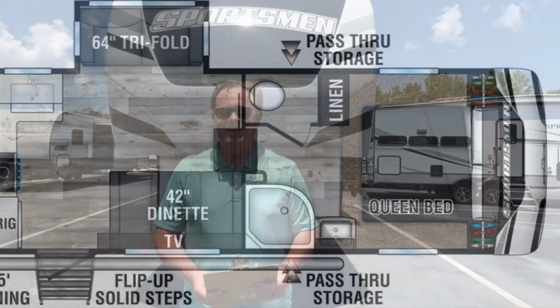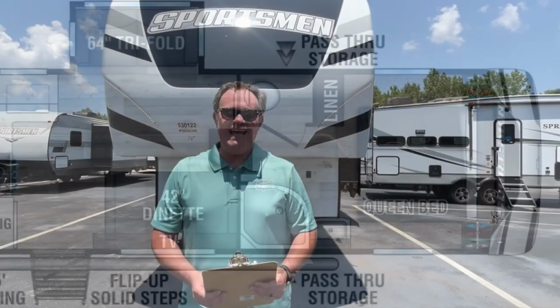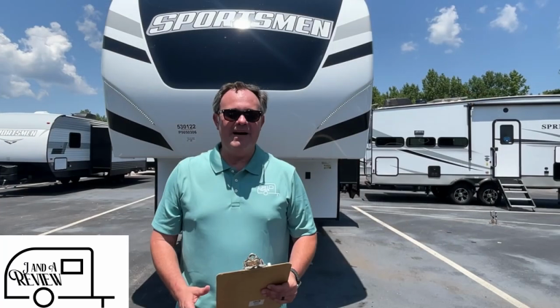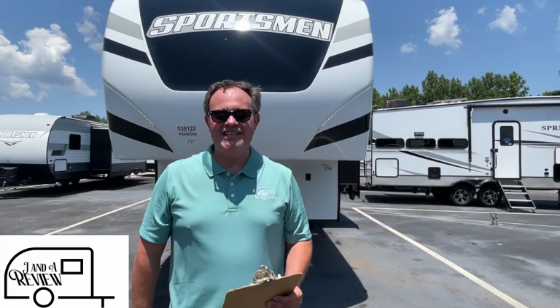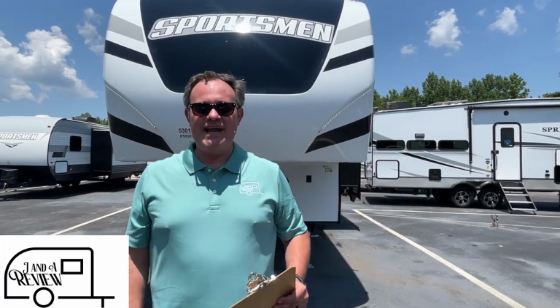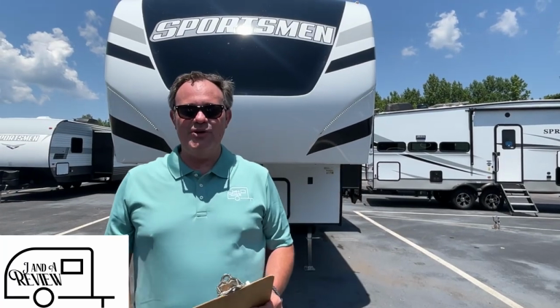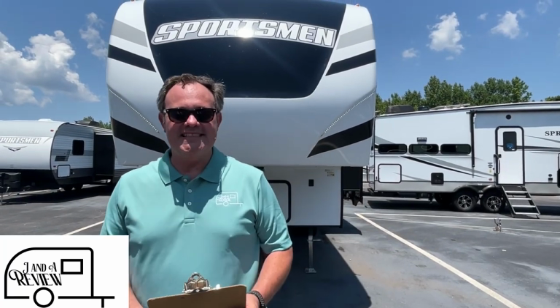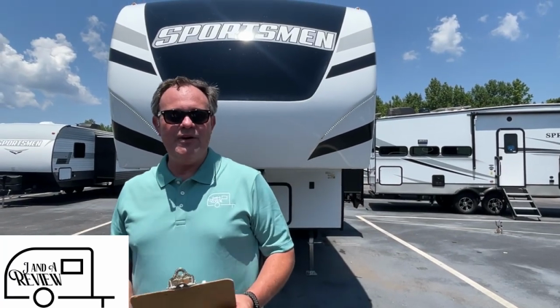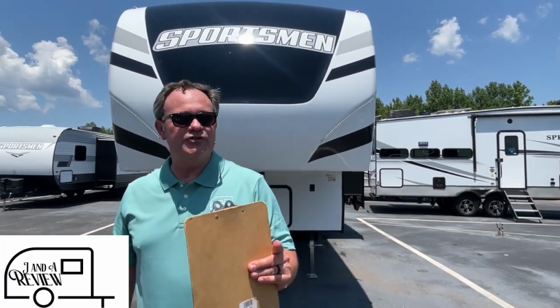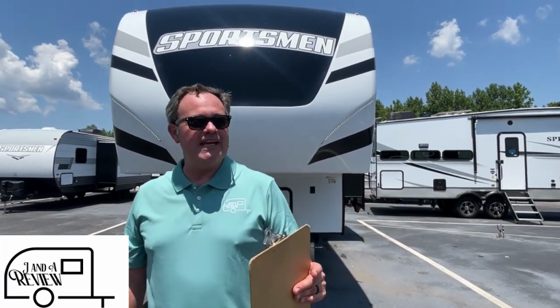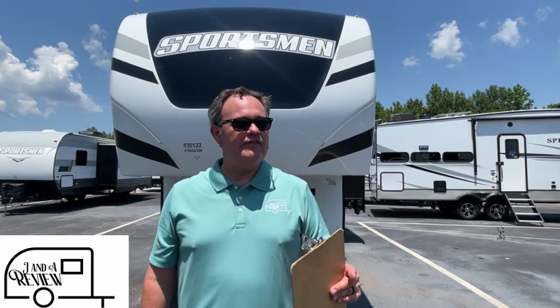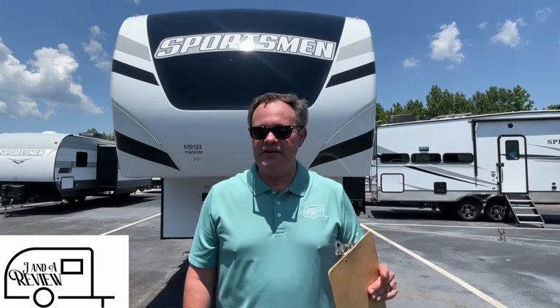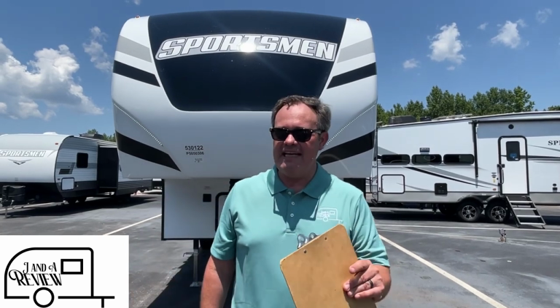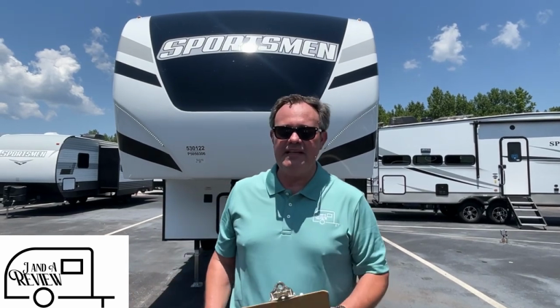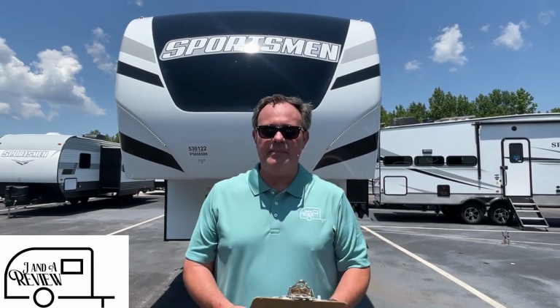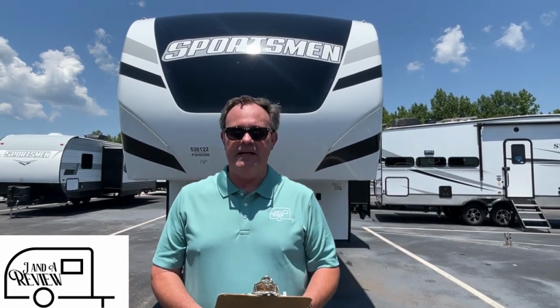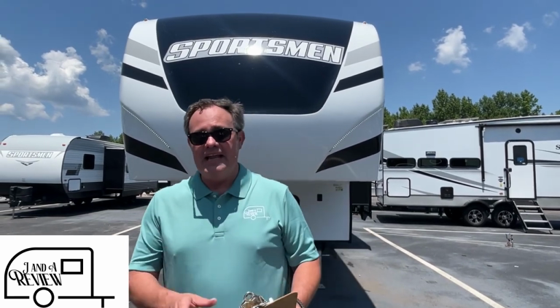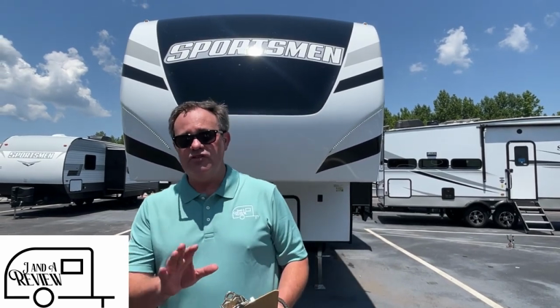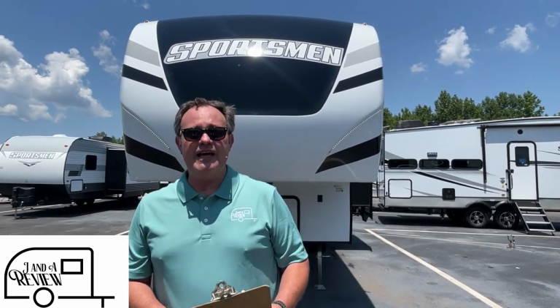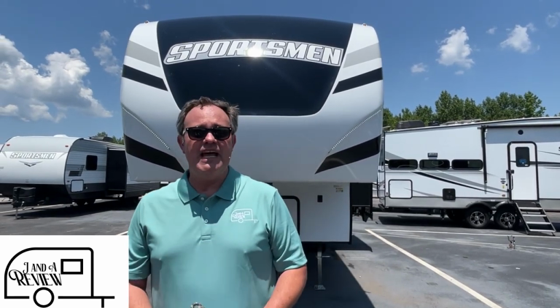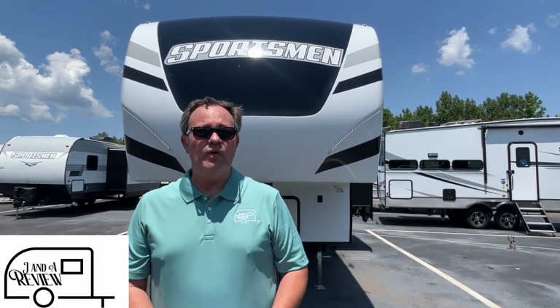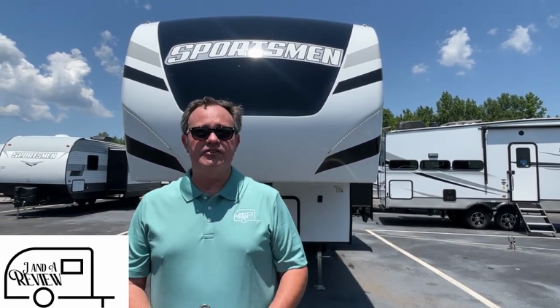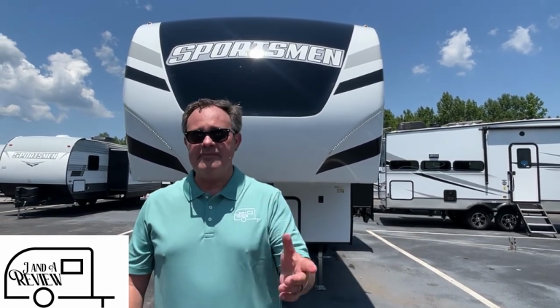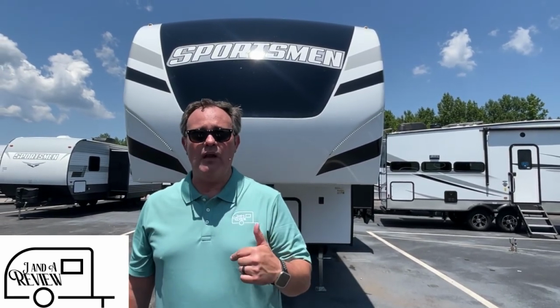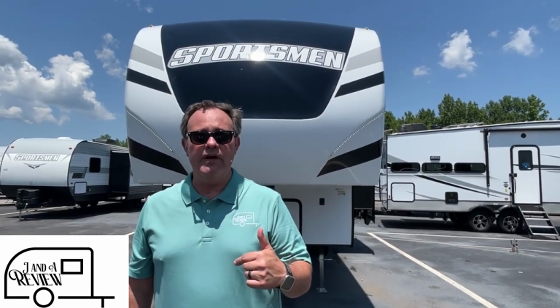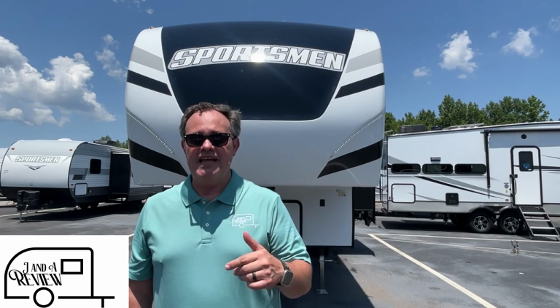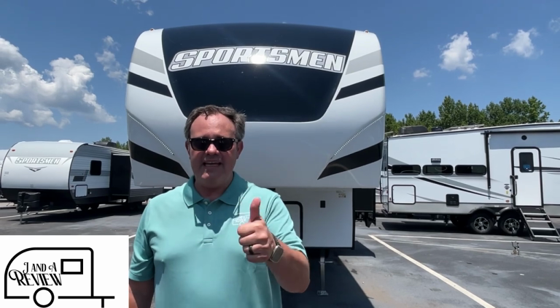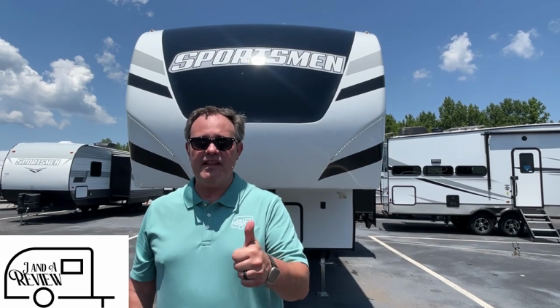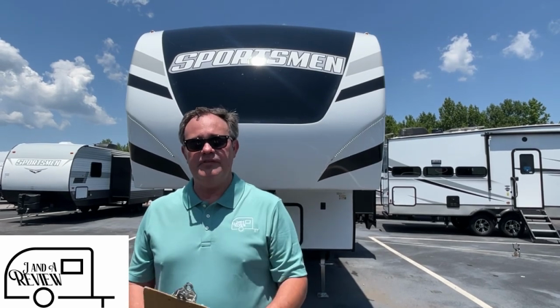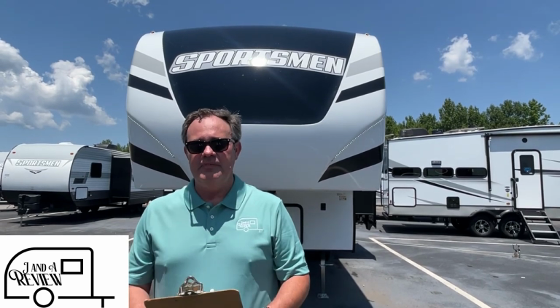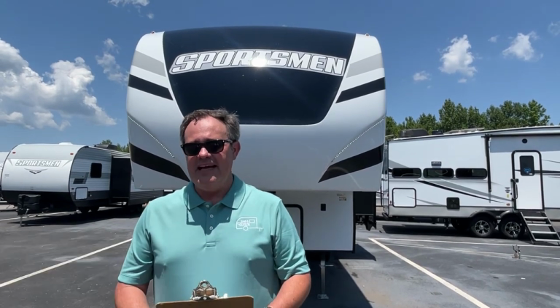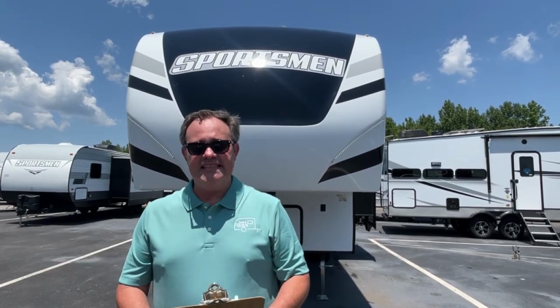Hey everybody, JNA review and today we're at Triple H RV here in Haleyville, Alabama. If you just found our channel, go ahead and subscribe, follow along with us, and give us that thumbs up.